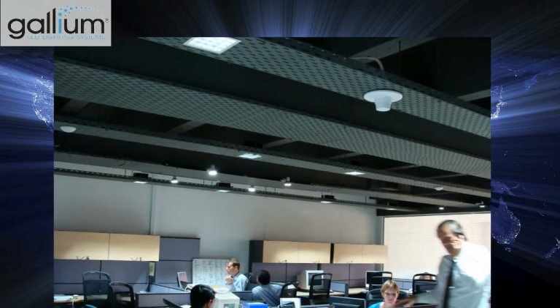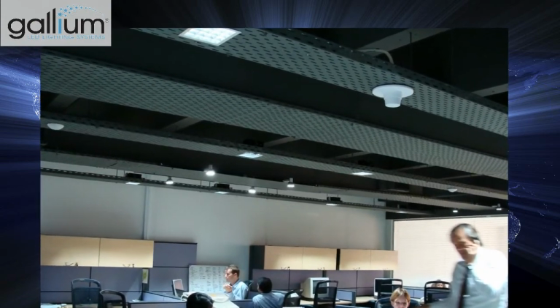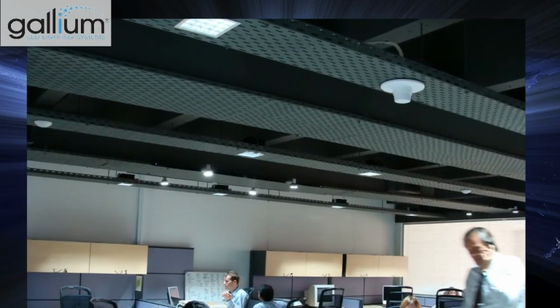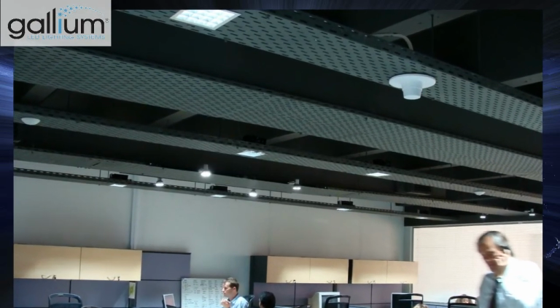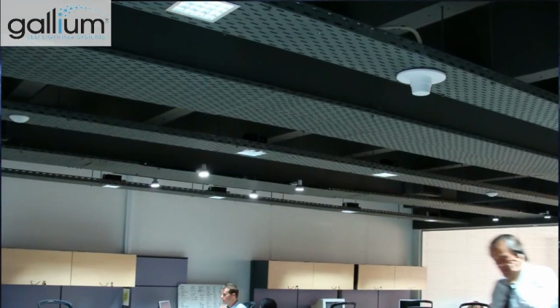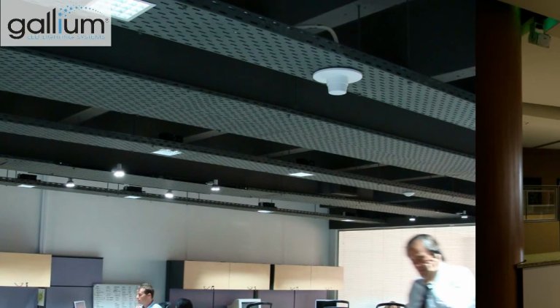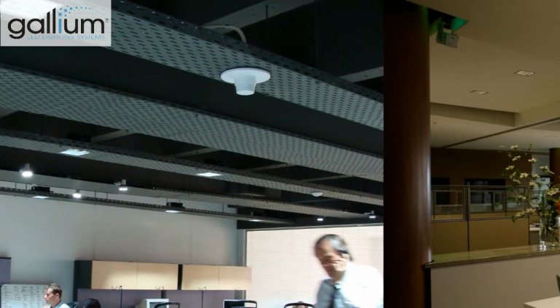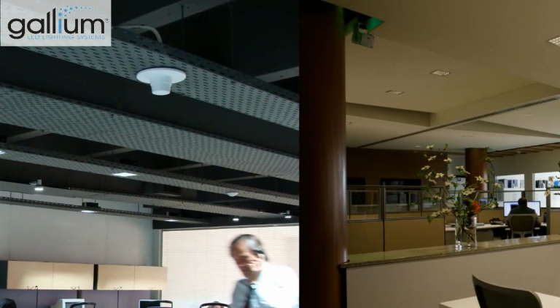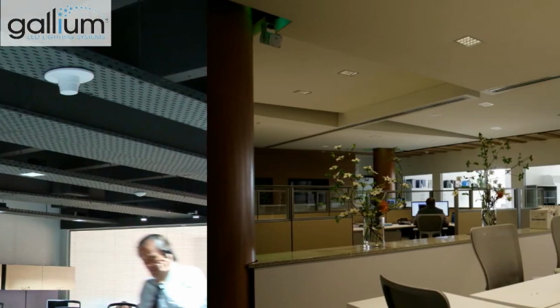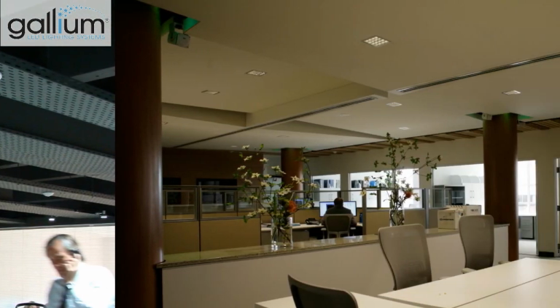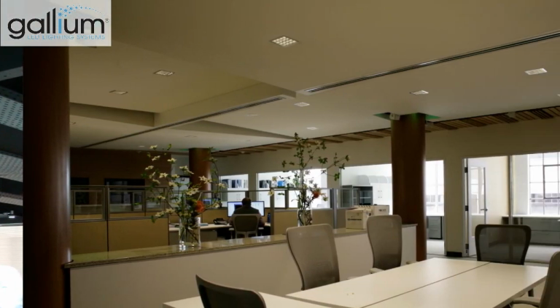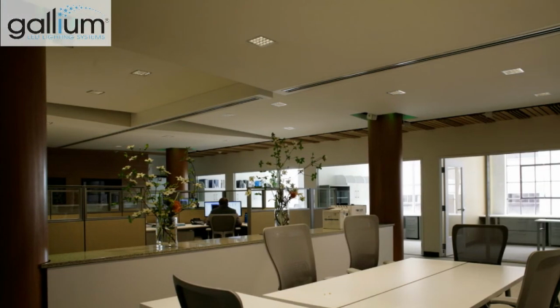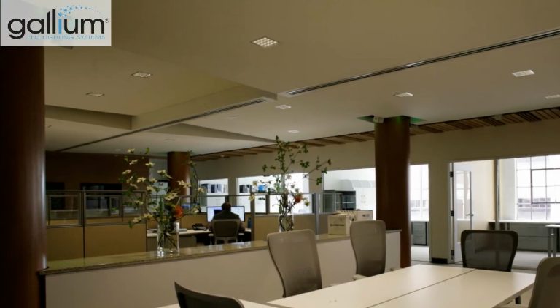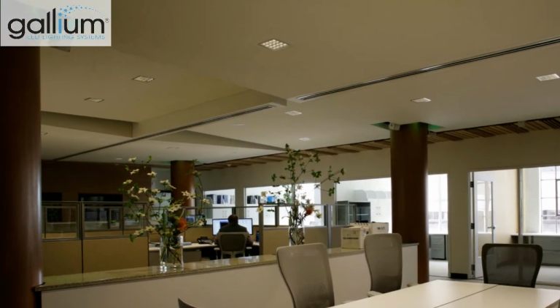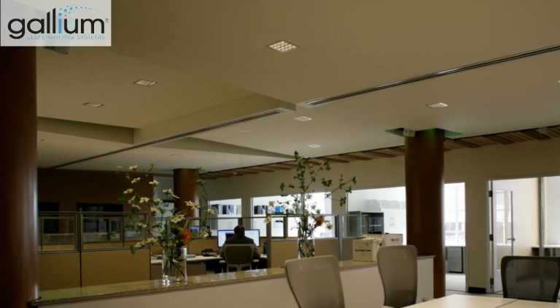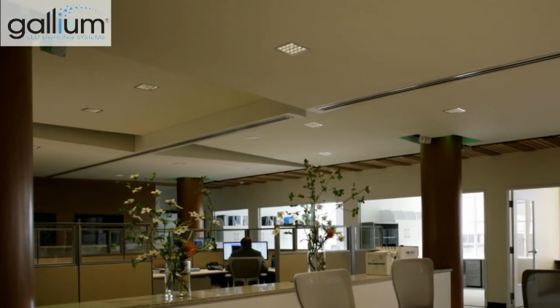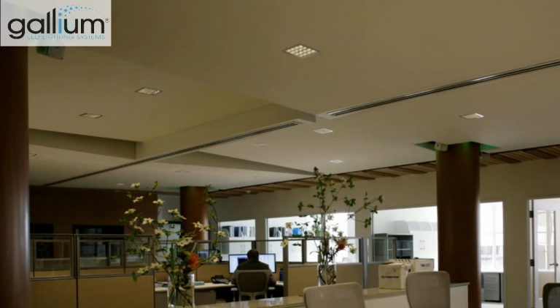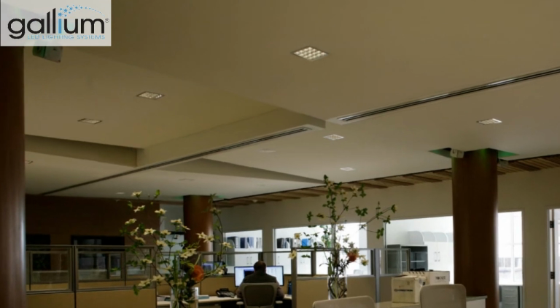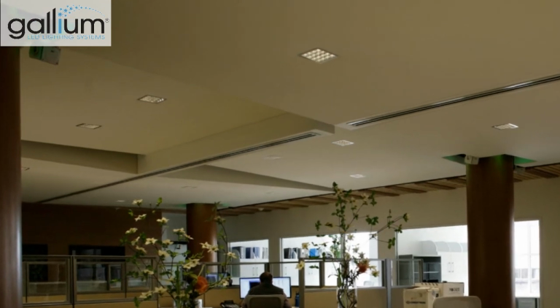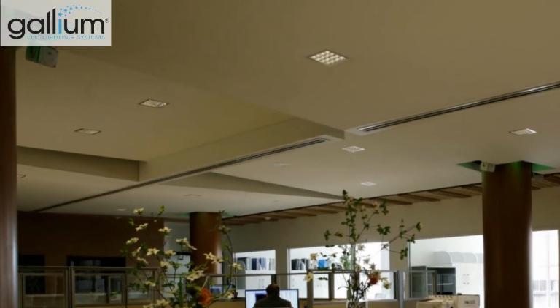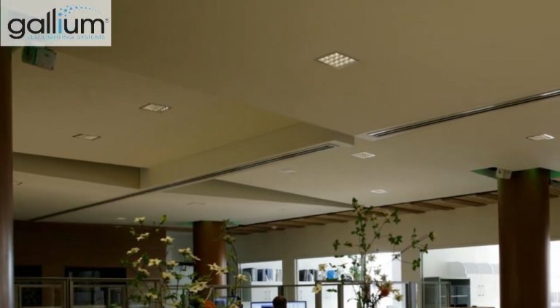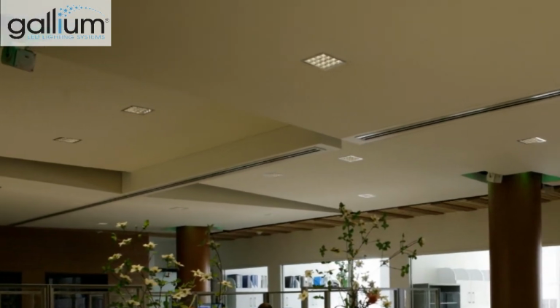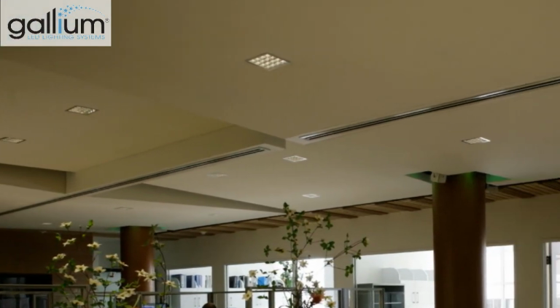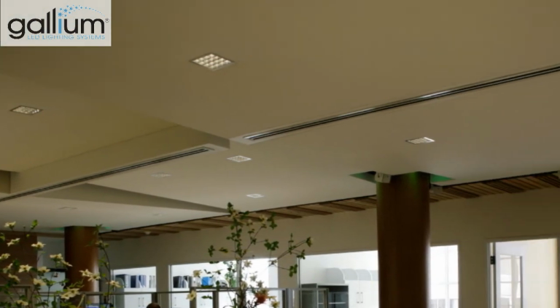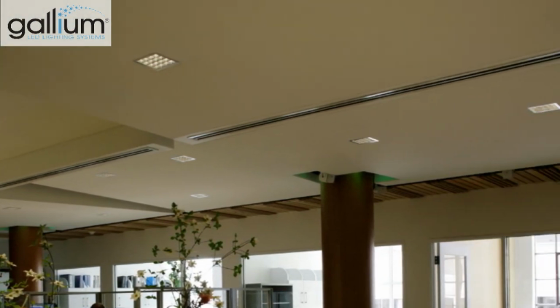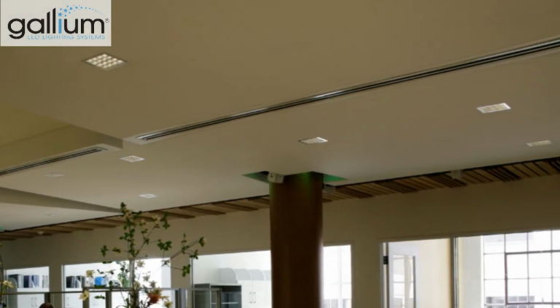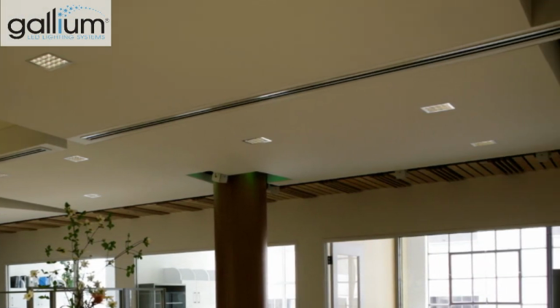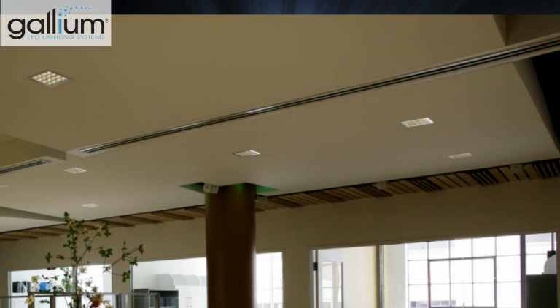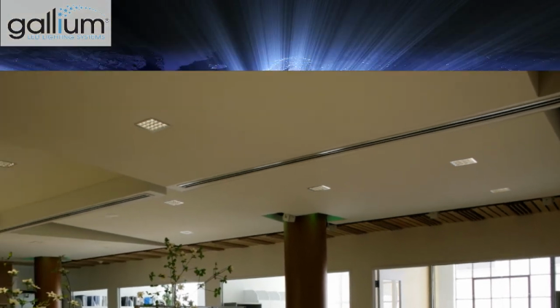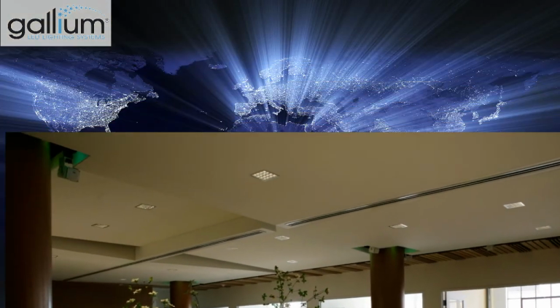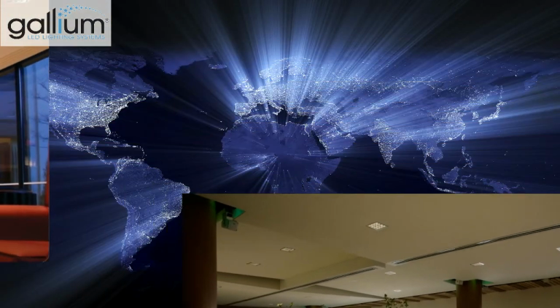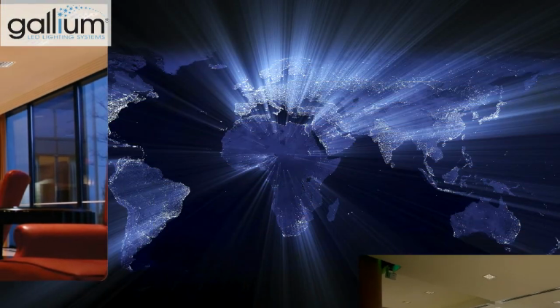Join the leading architects who have specified Gallium's award-winning GS6 products to respected Fortune 500 companies. Feel confident knowing that Gallium's products are UL-listed, Energy Star-rated and backed by a 5-year warranty.